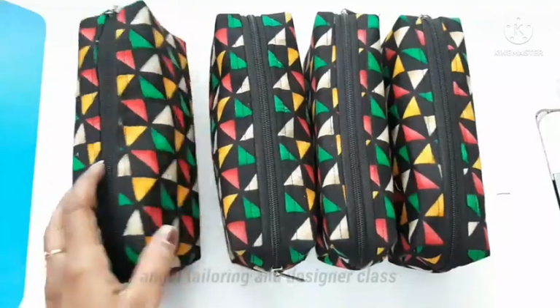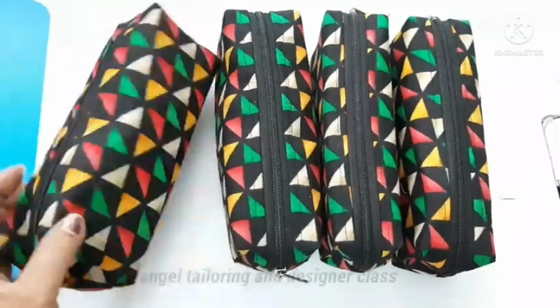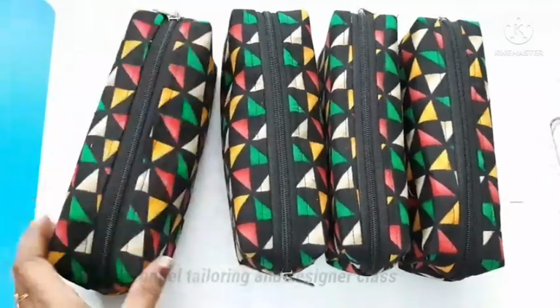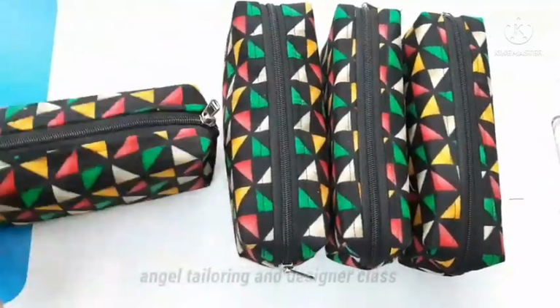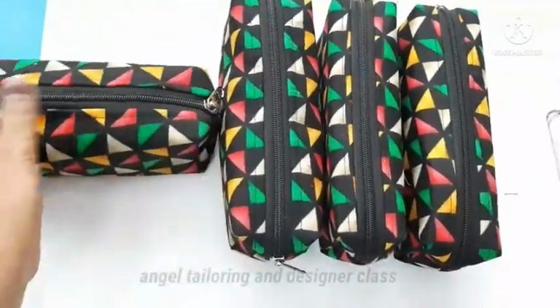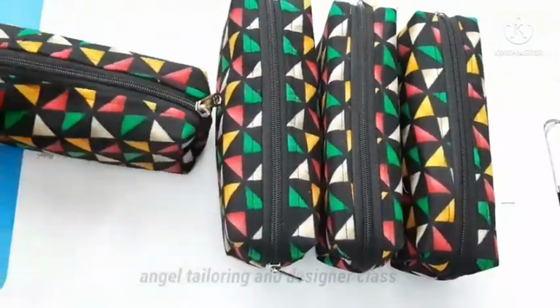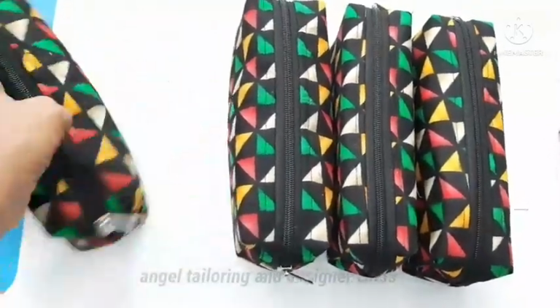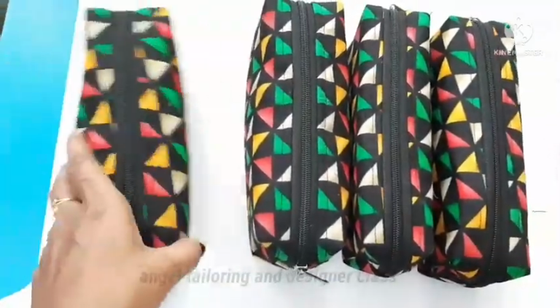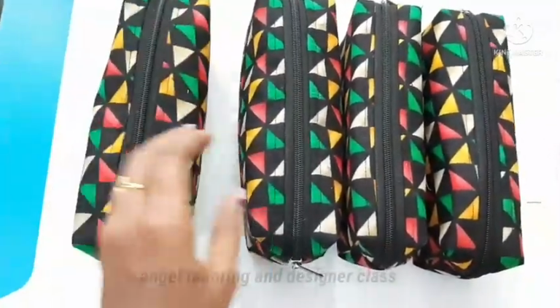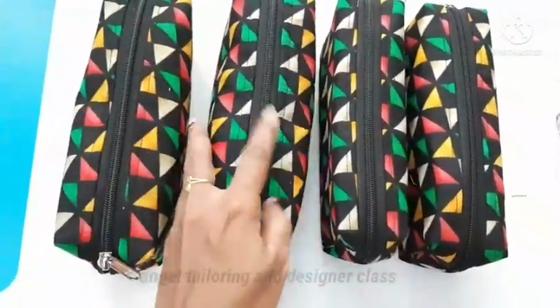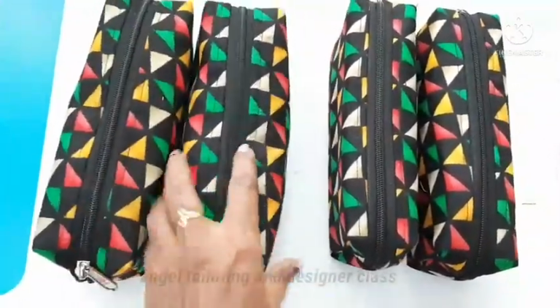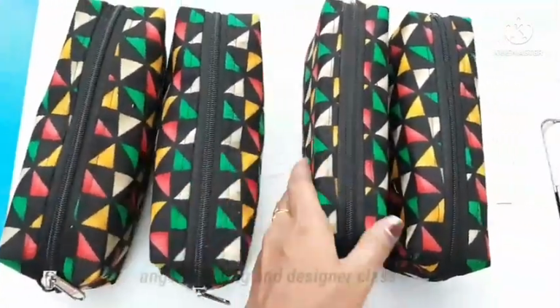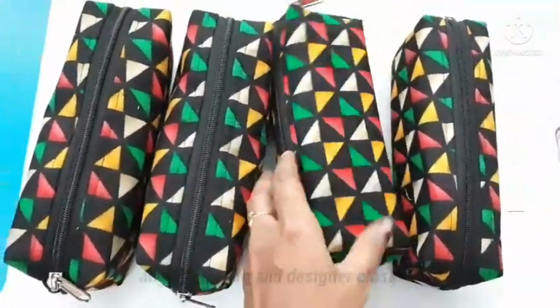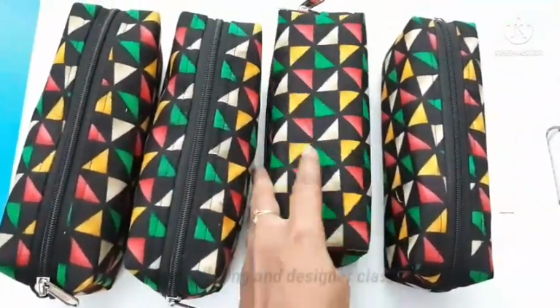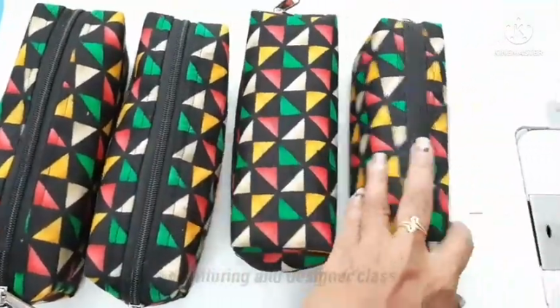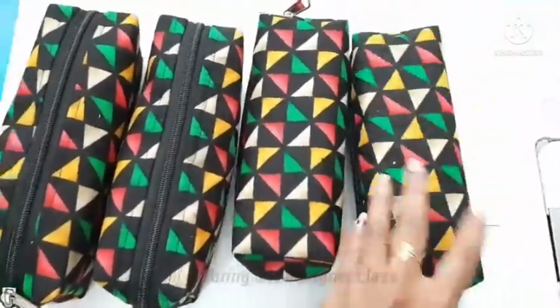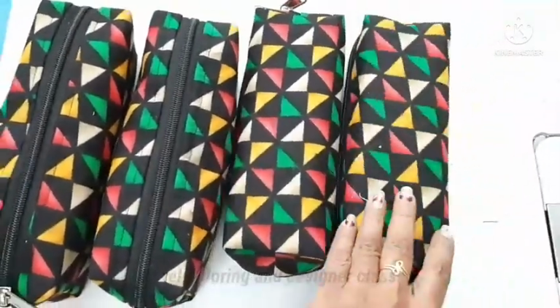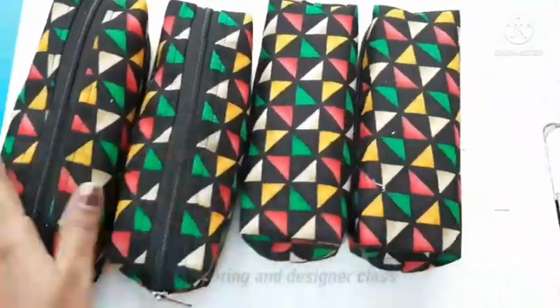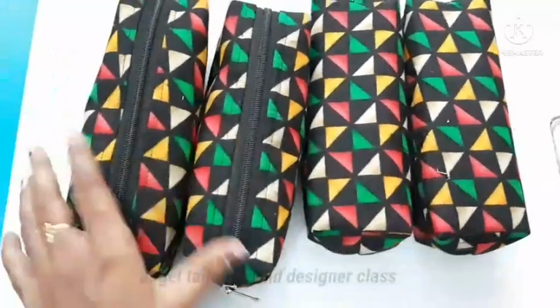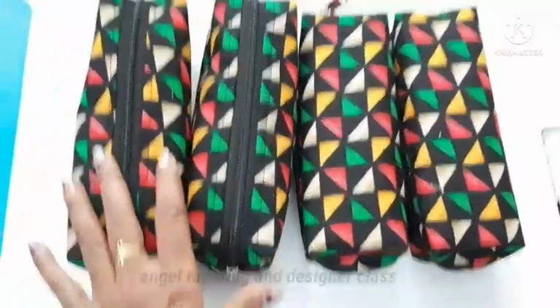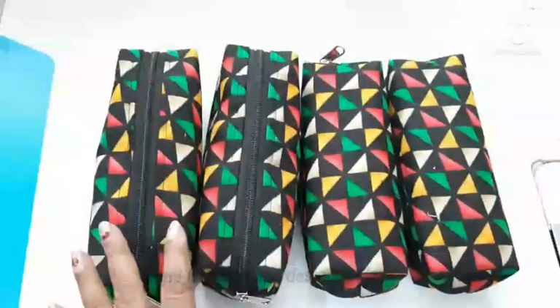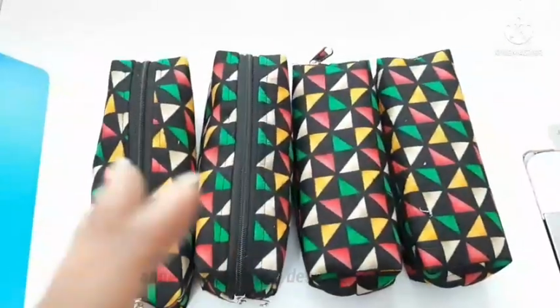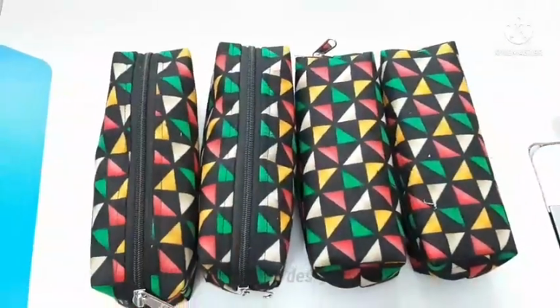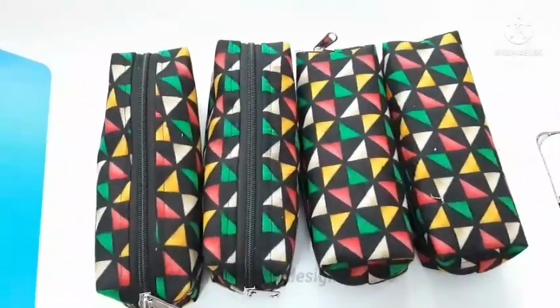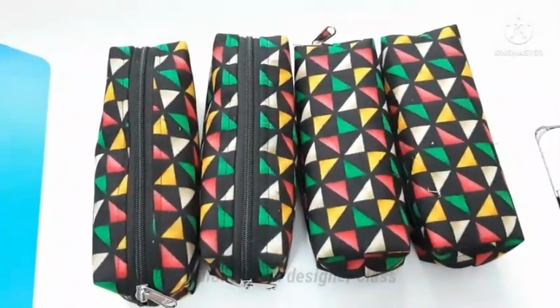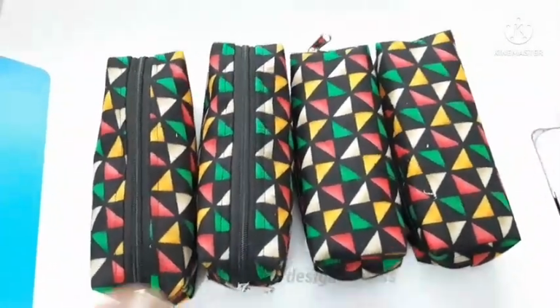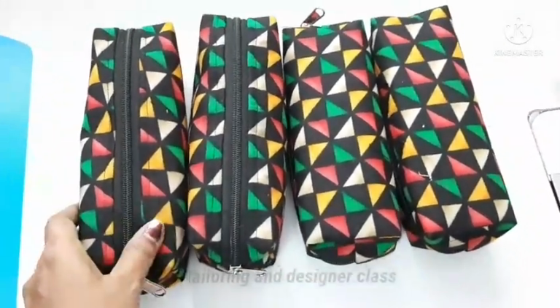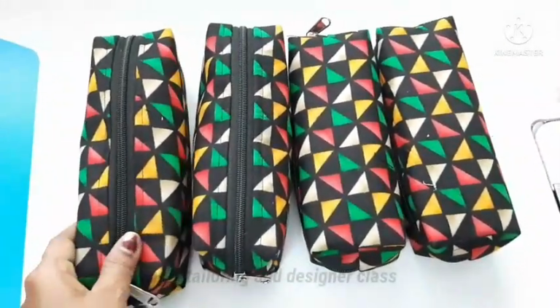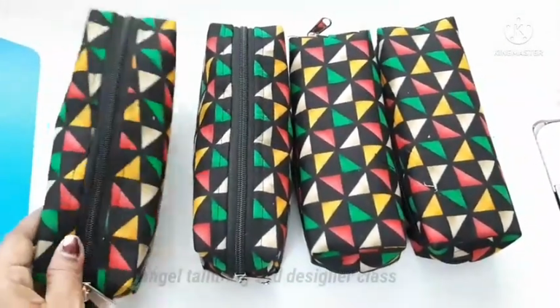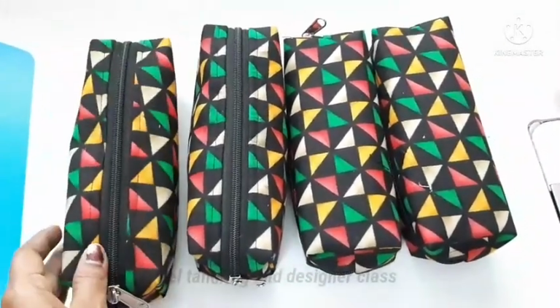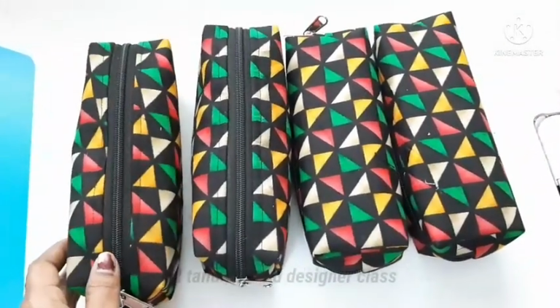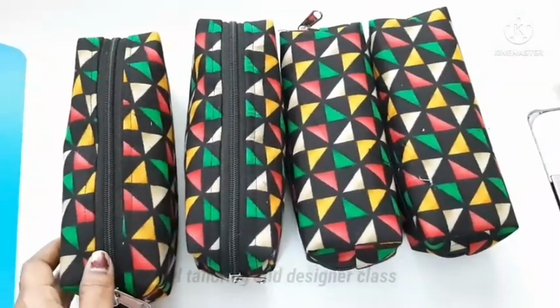Hi friends, welcome to Agile Tailoring & Designer class. In this video, we will show how to stitch a pouch. Please subscribe to our channel and press the bell button.